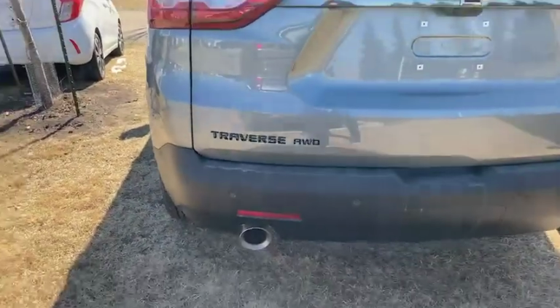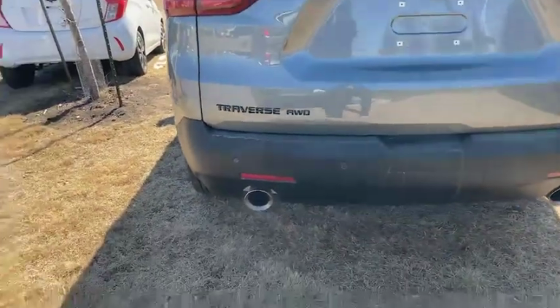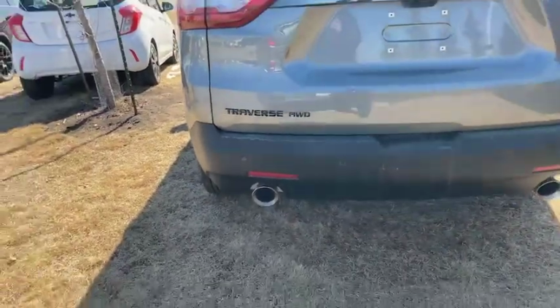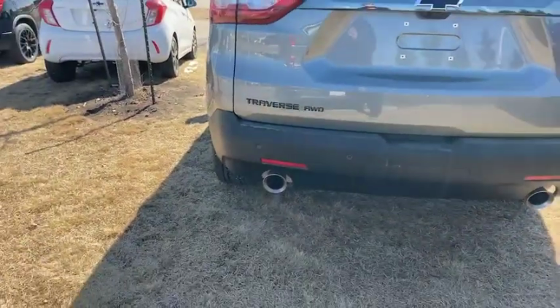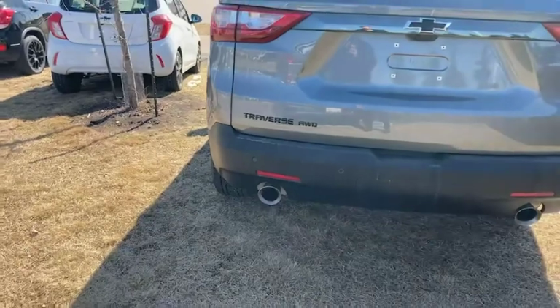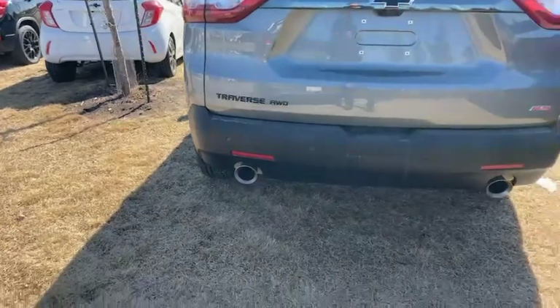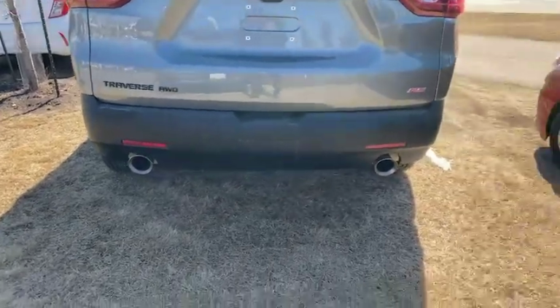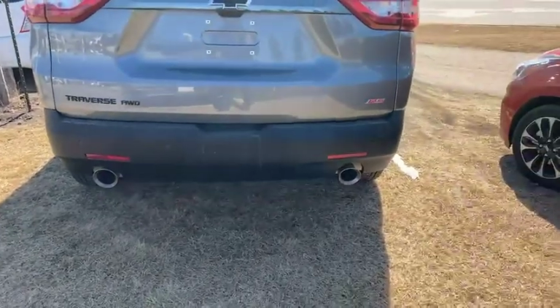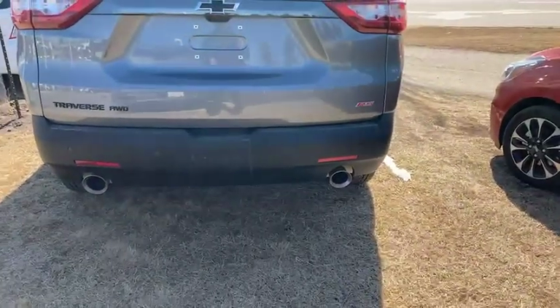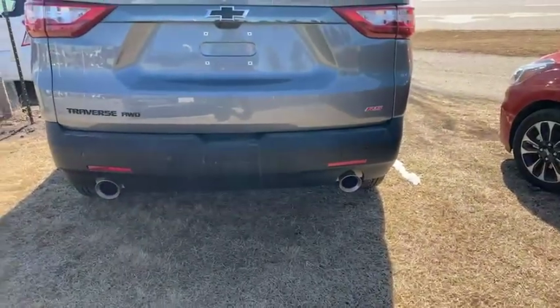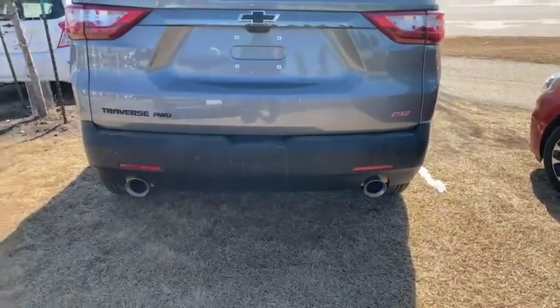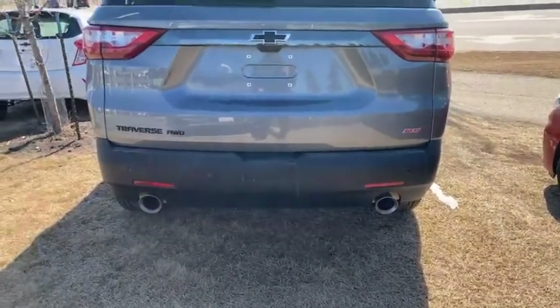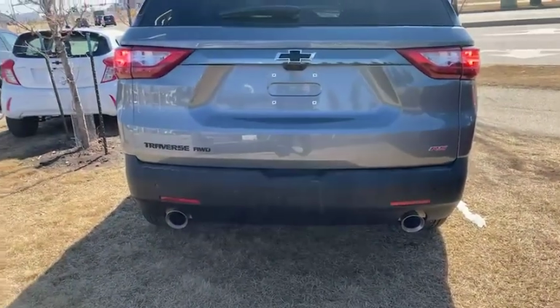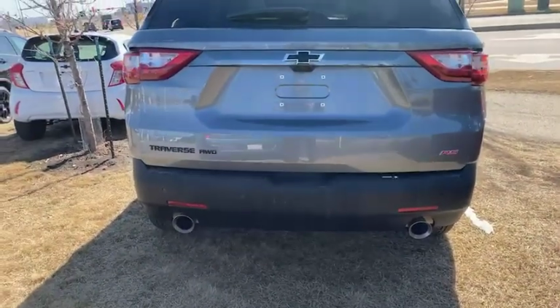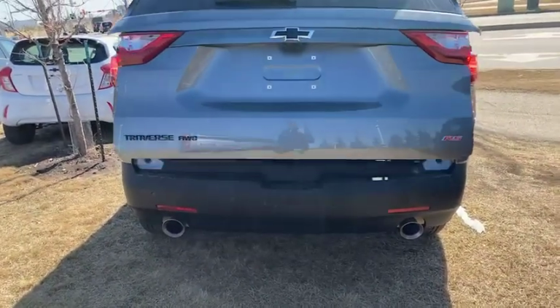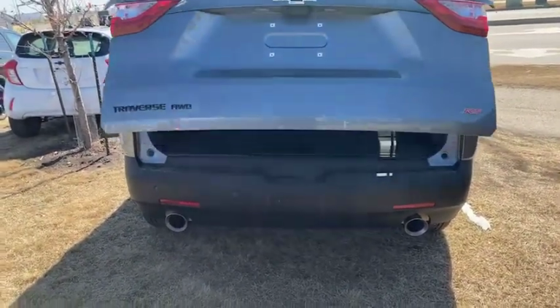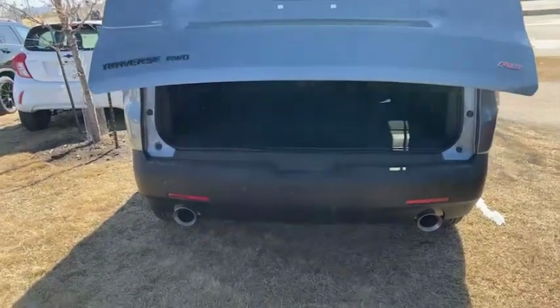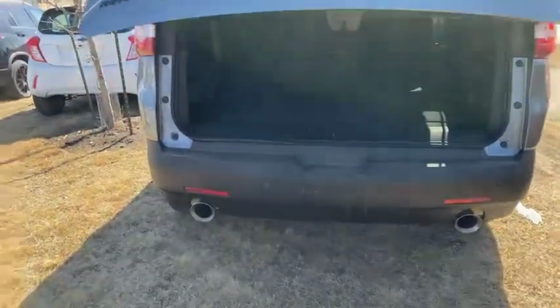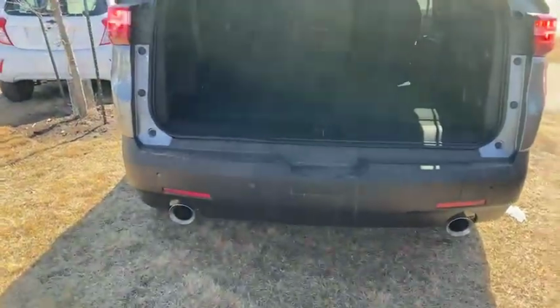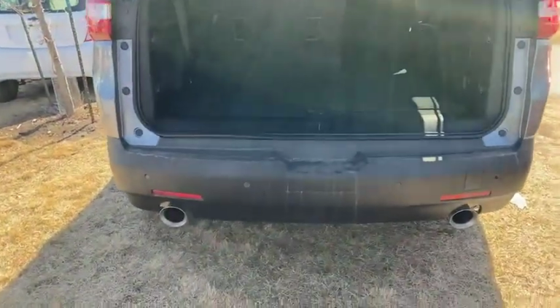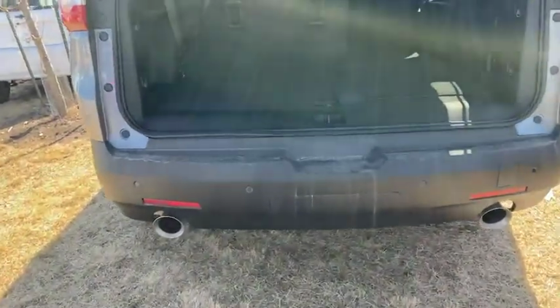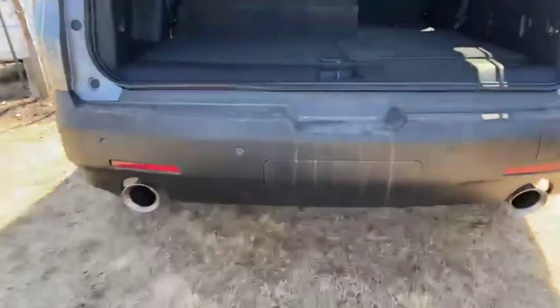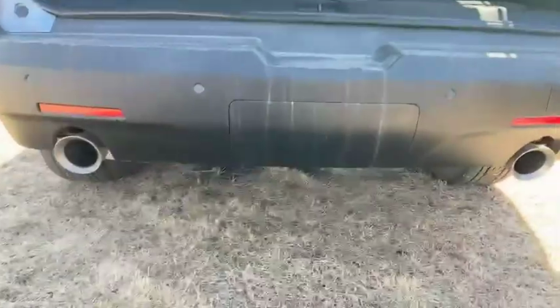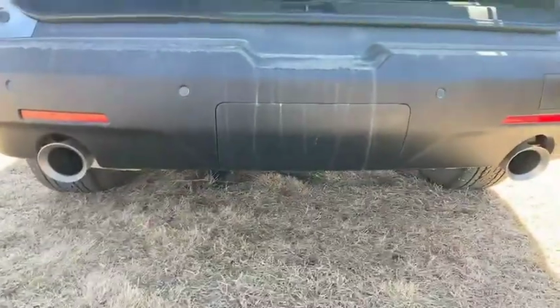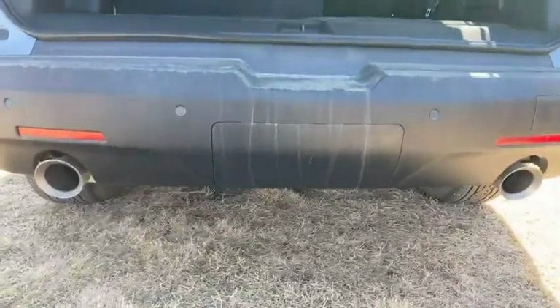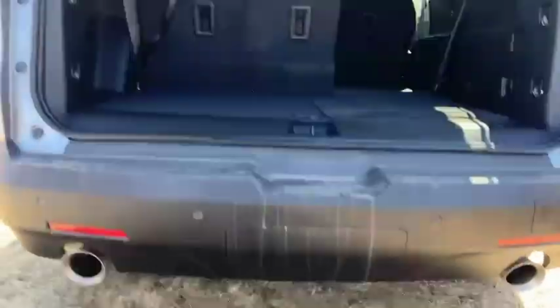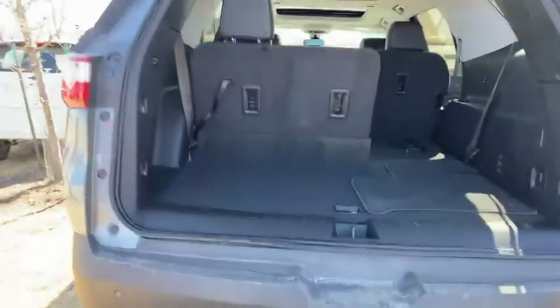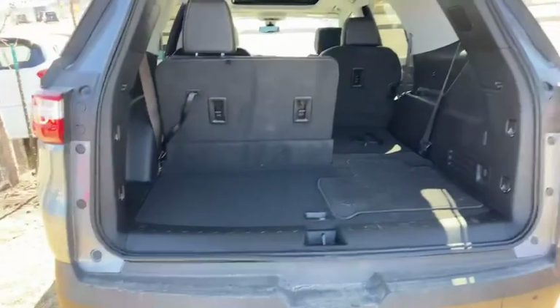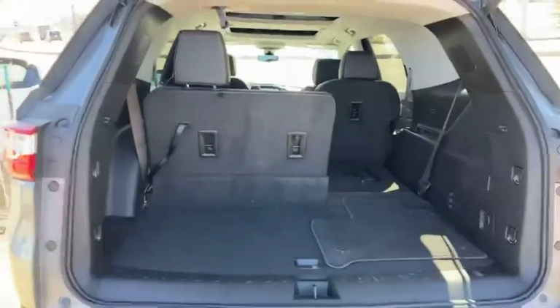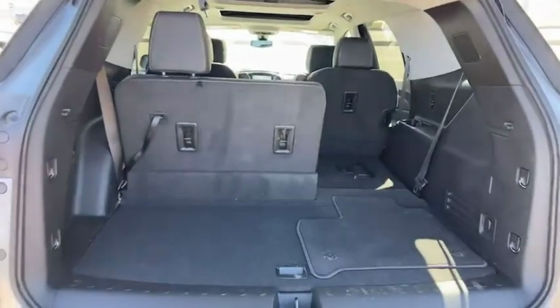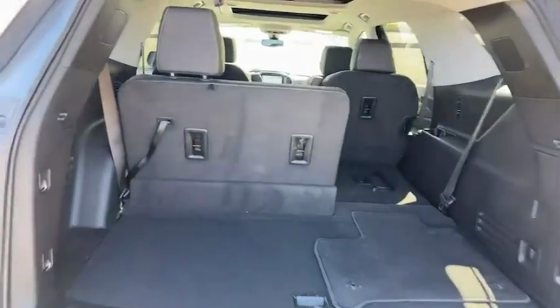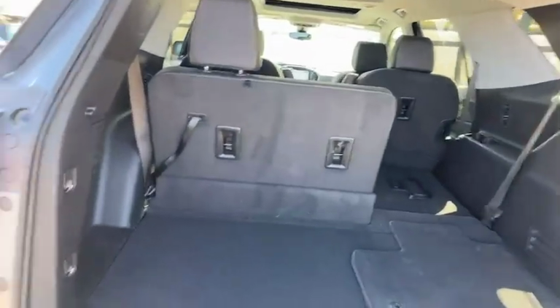The 3.6 liter V6 with a nine-speed automatic transmission is very fuel efficient and very powerful. This one would have a trailer package as well — the hitch is just behind there — and it would be rated for just over 4,500 pounds.